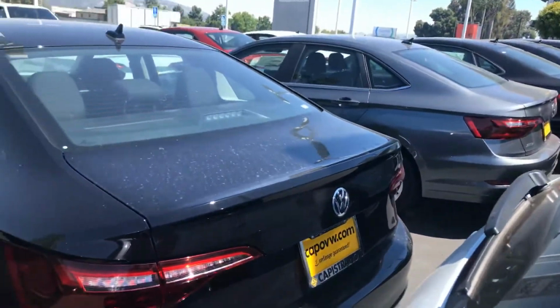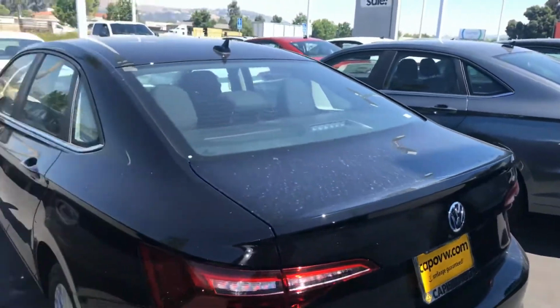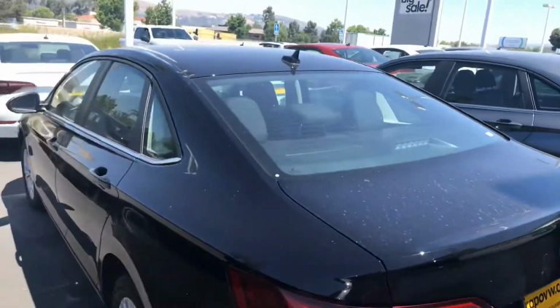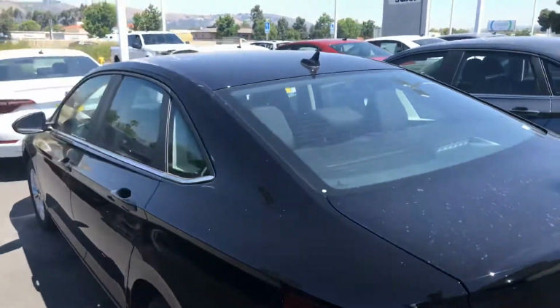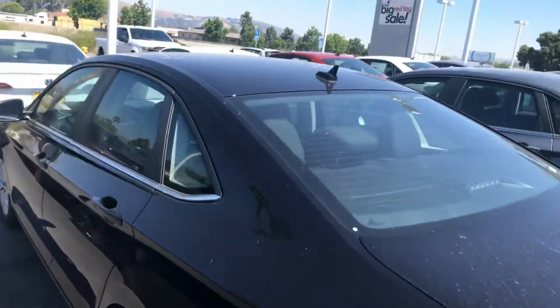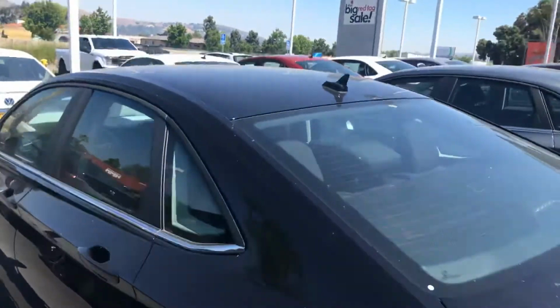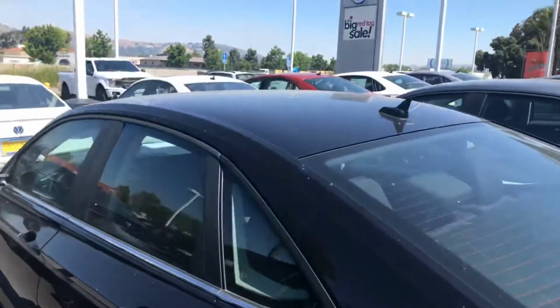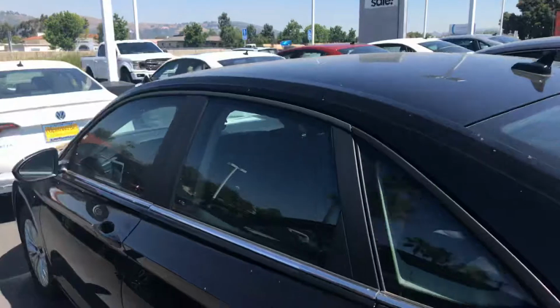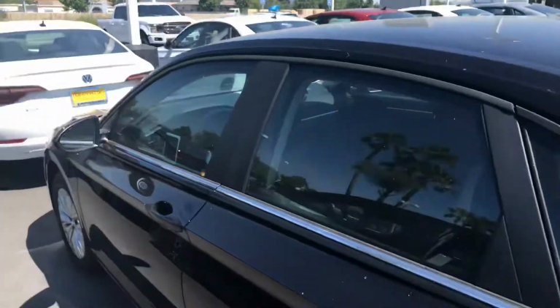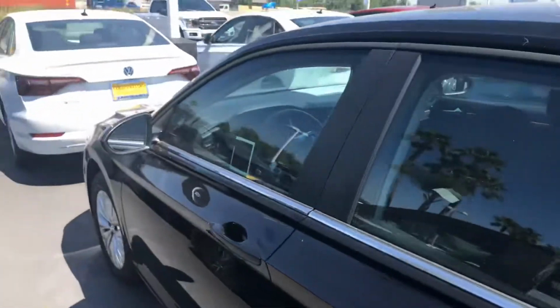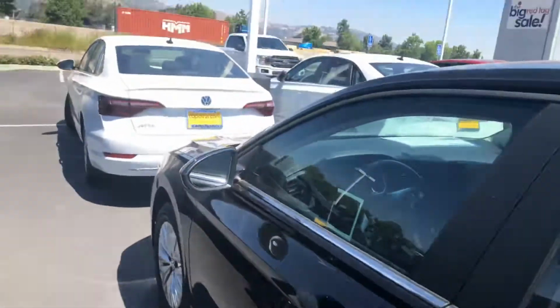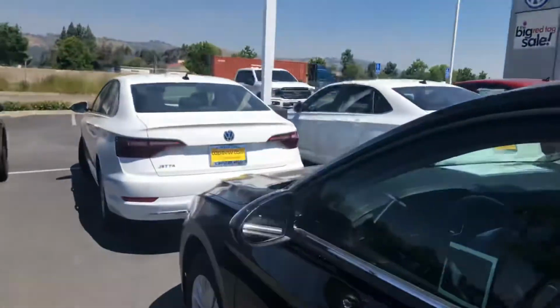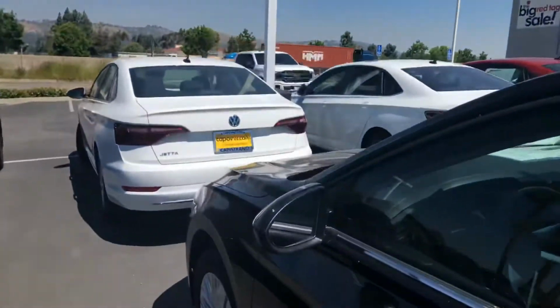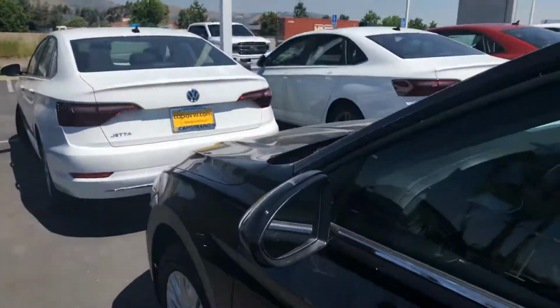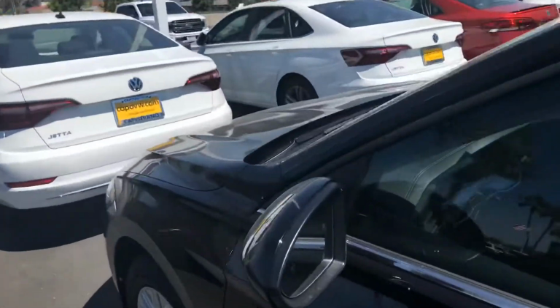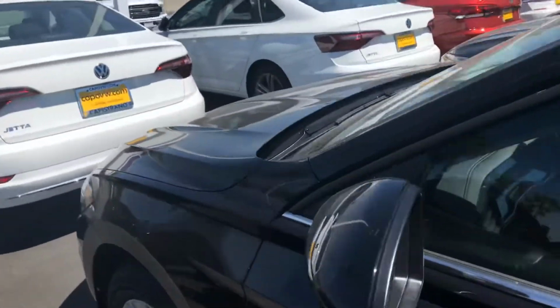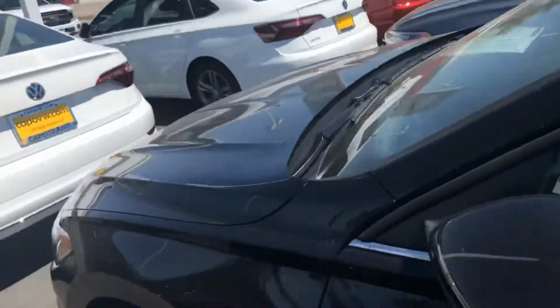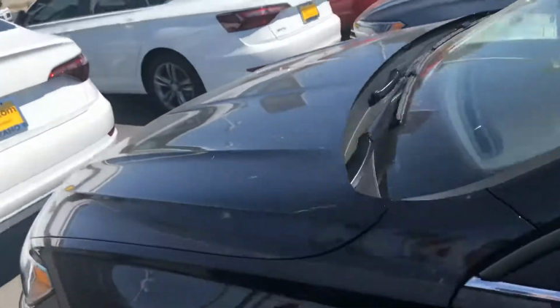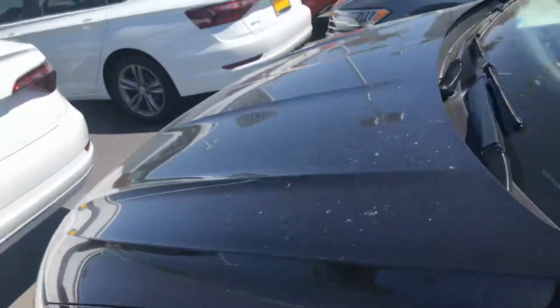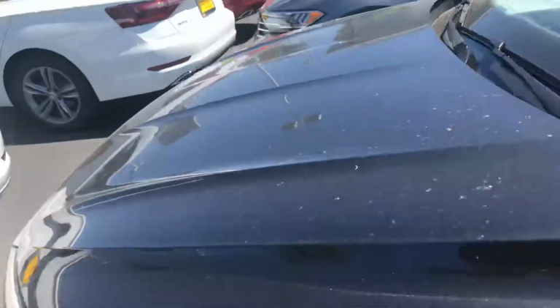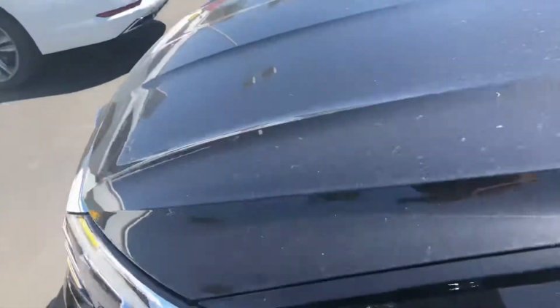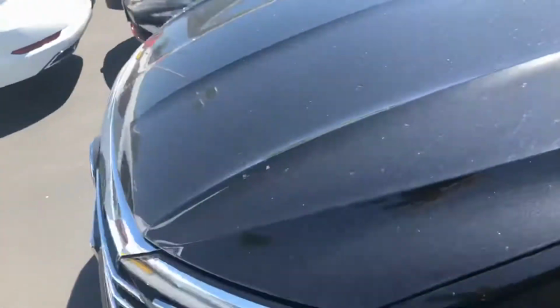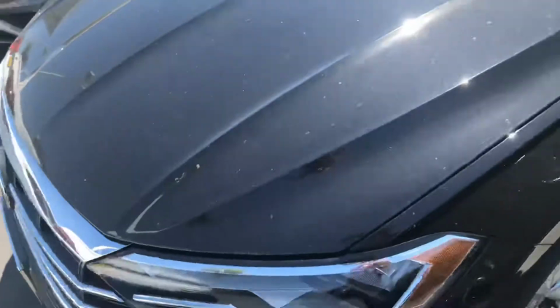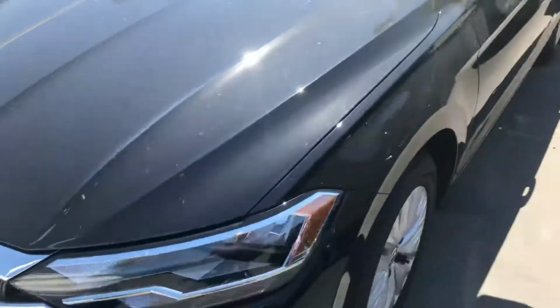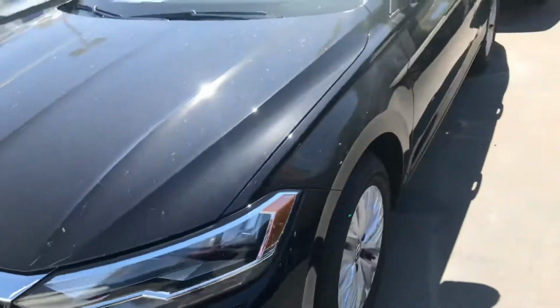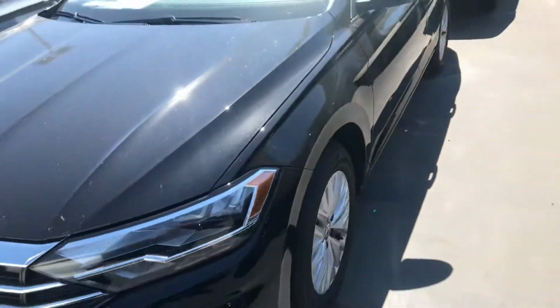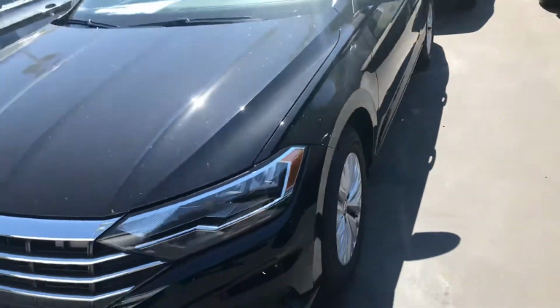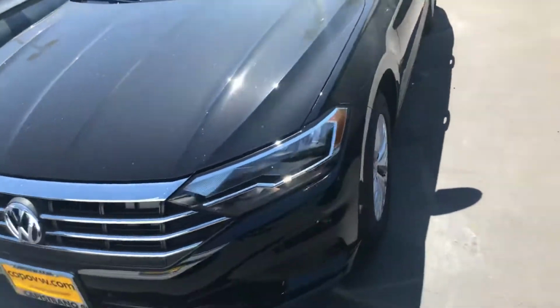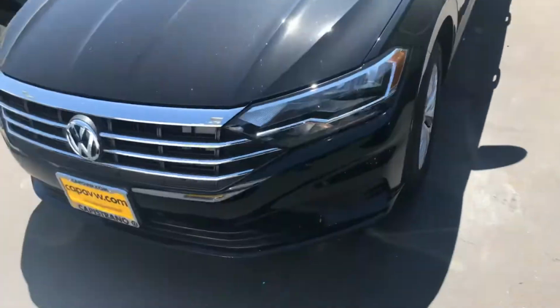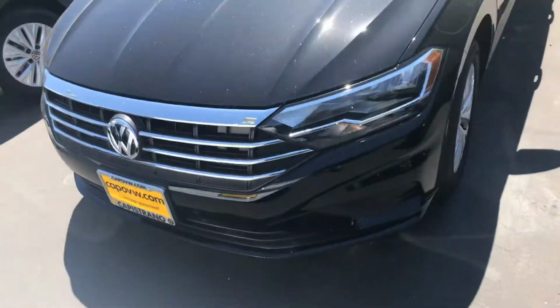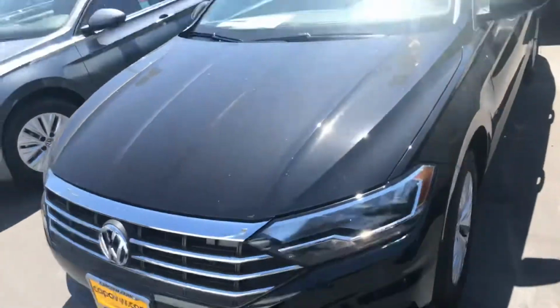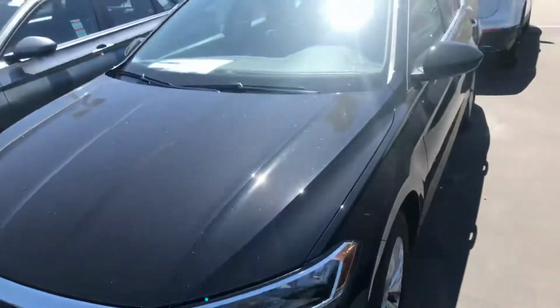You have a lot of trunk space. And not only that, on this Jetta you also have Apple CarPlay and a lot of safety assist features.